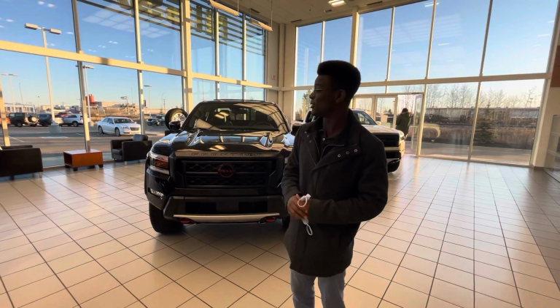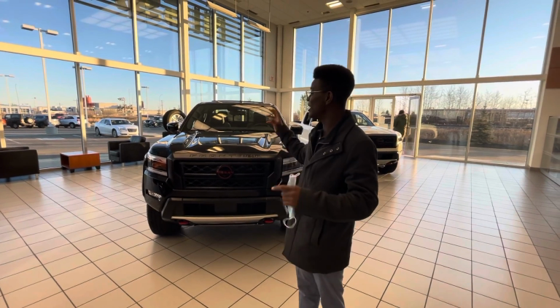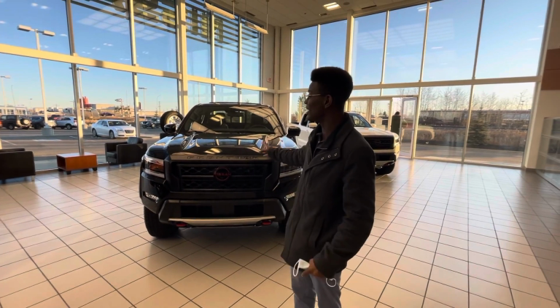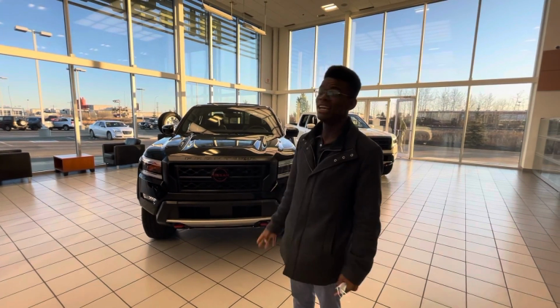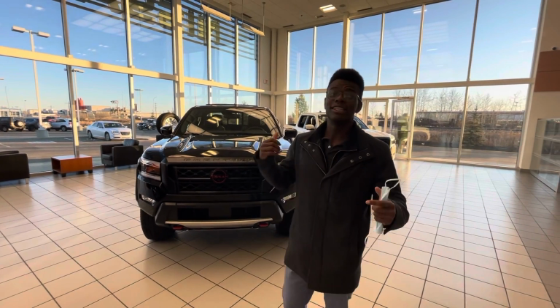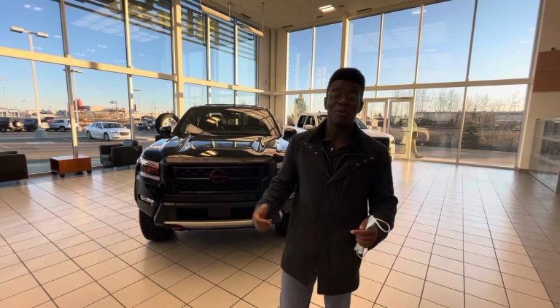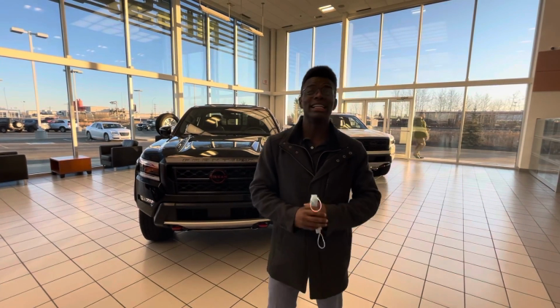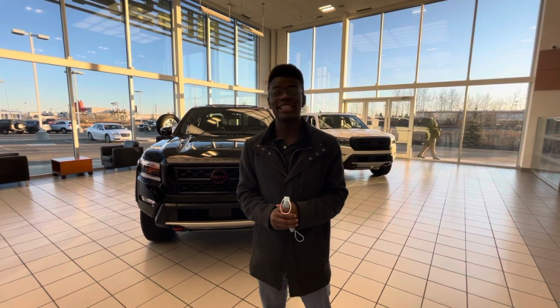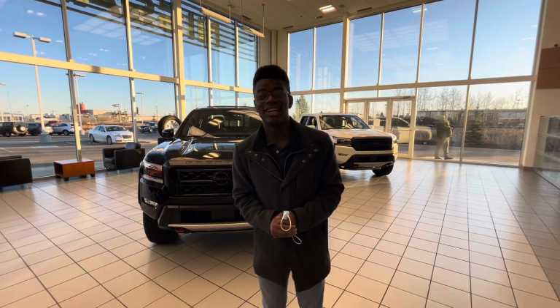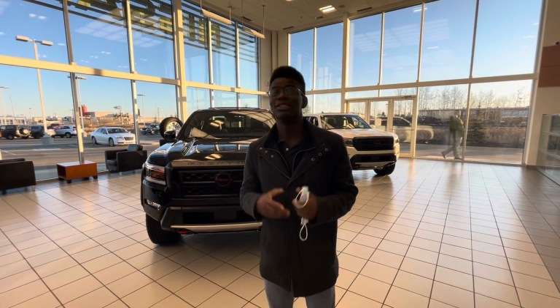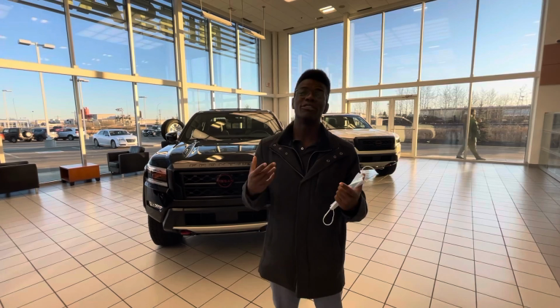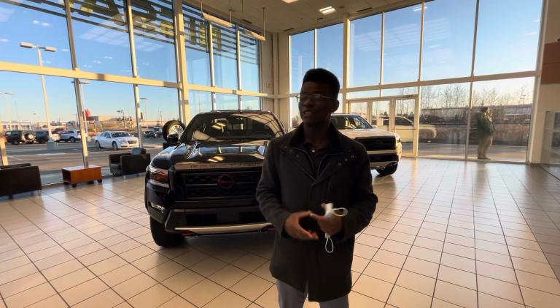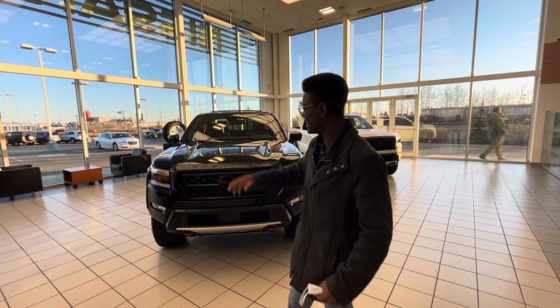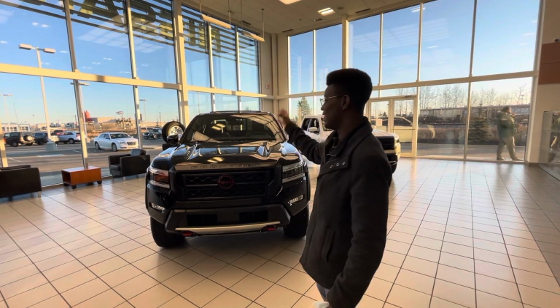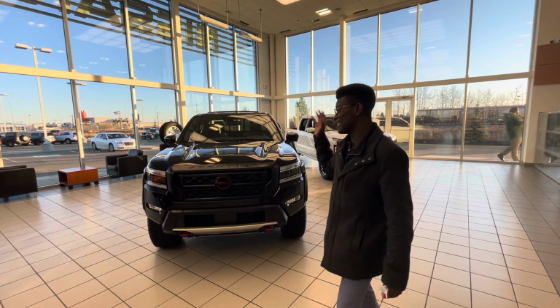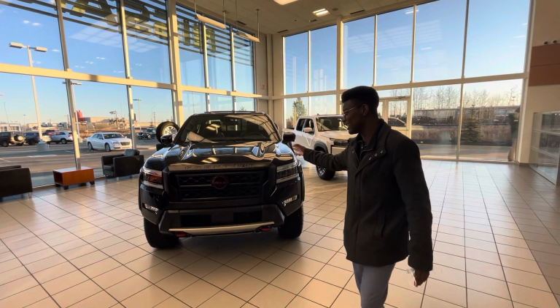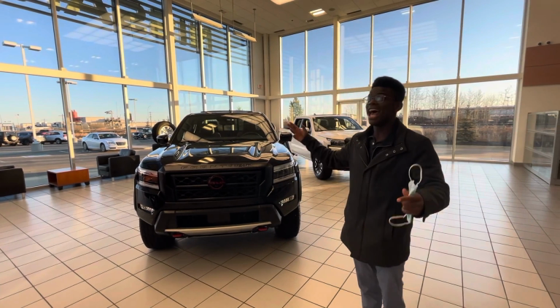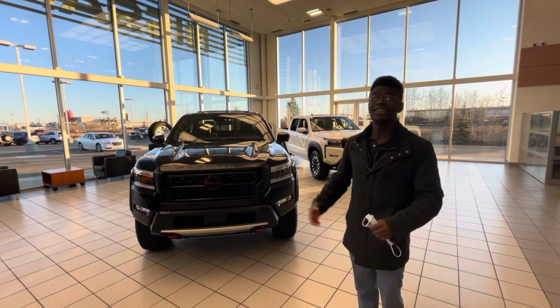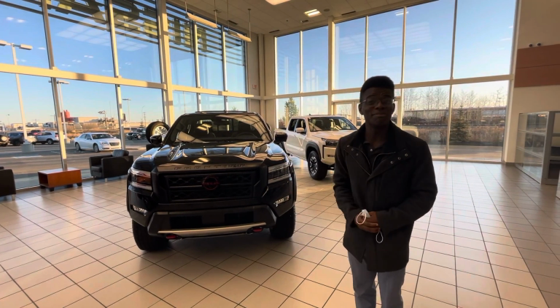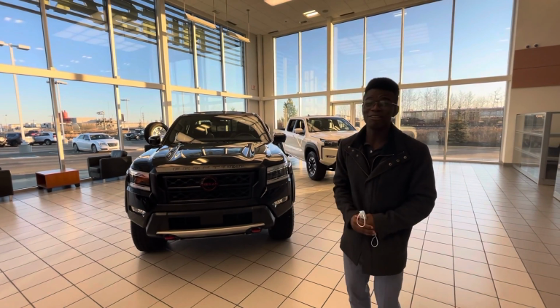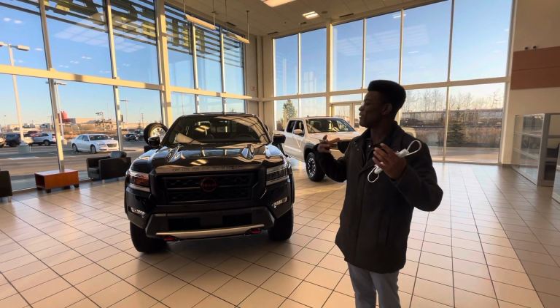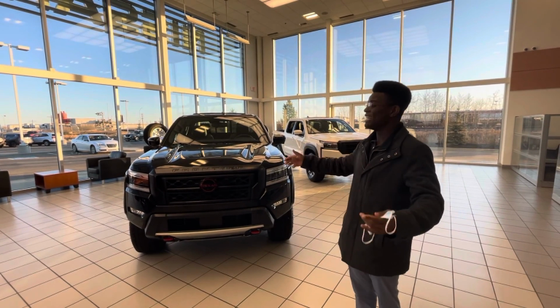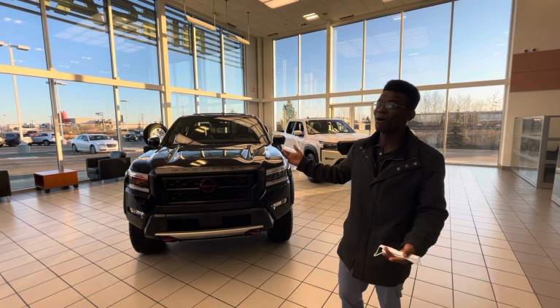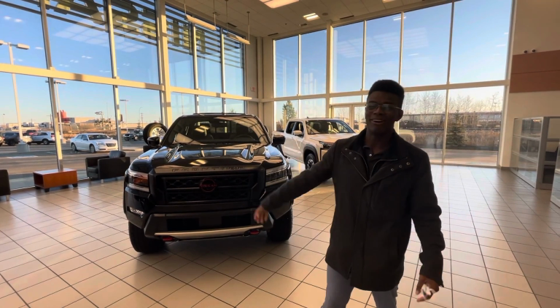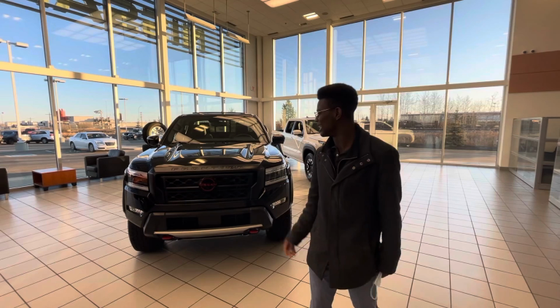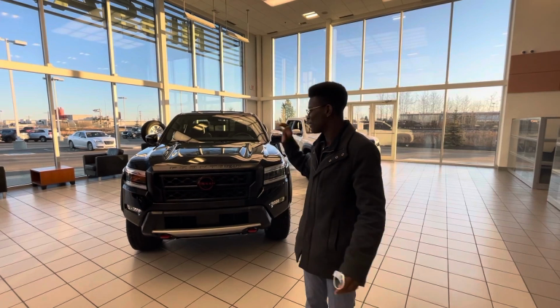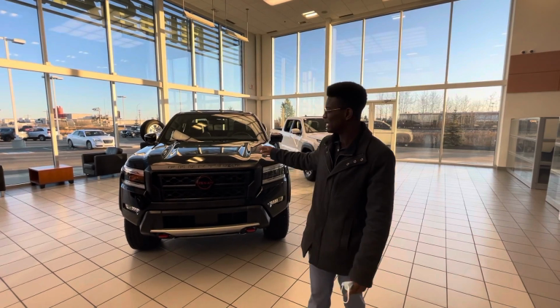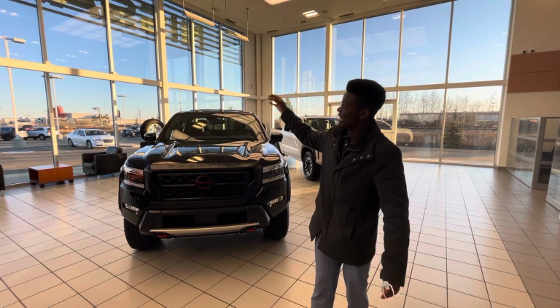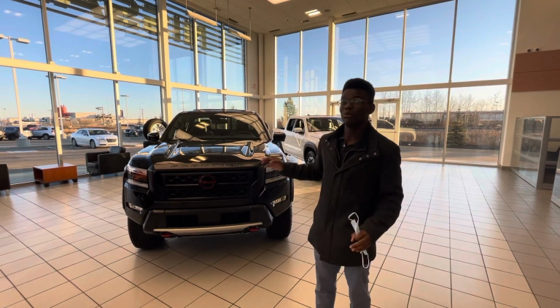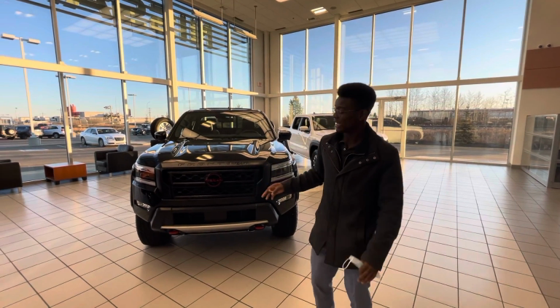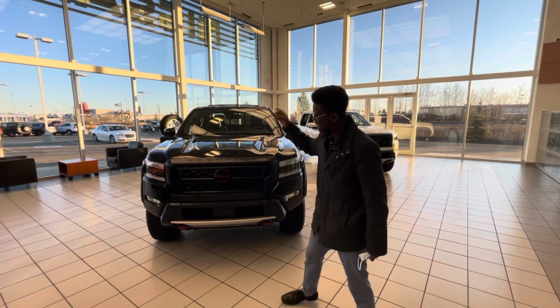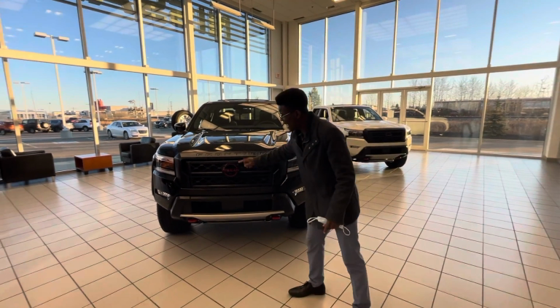Underneath the hood it's a 3.8 liter six-cylinder engine — you want fuel efficiency, this is it, and it's got tons of power for any towing and hauling. This one is the PRO trim.